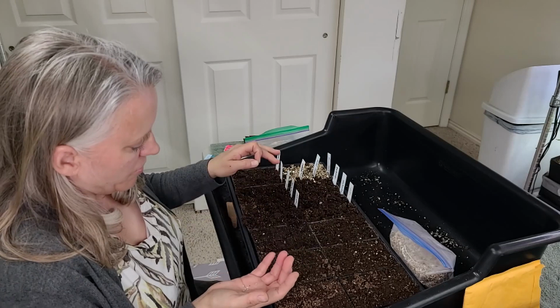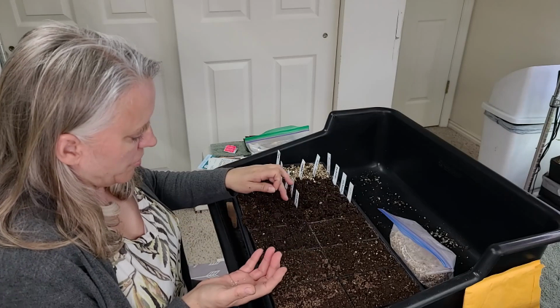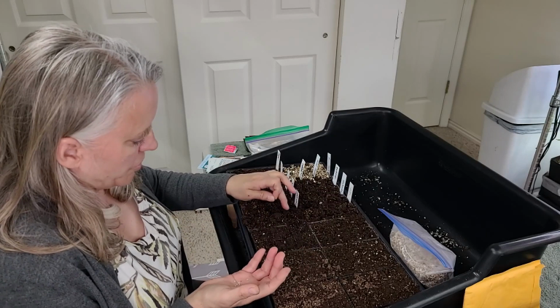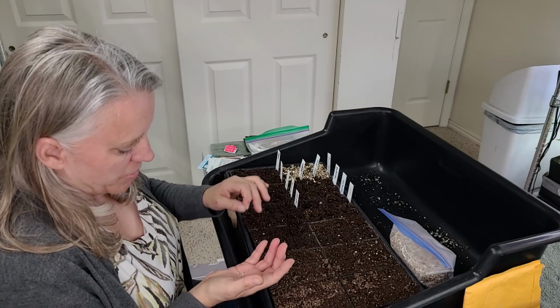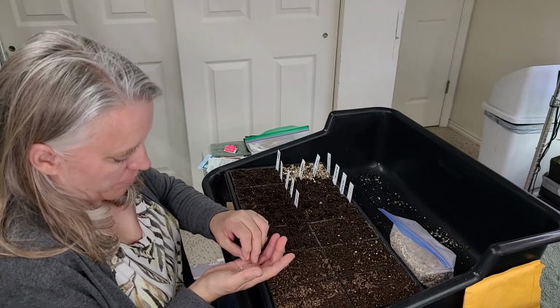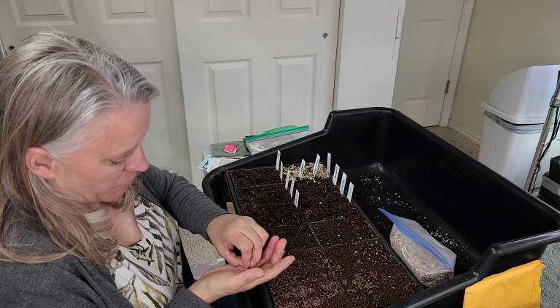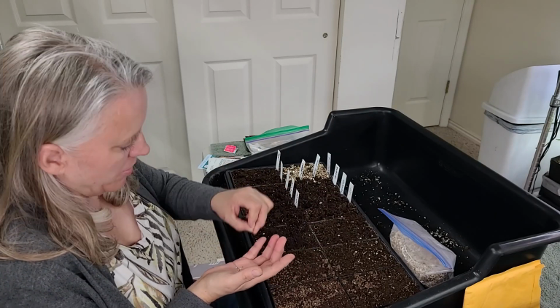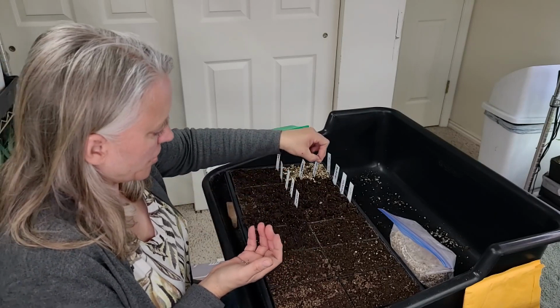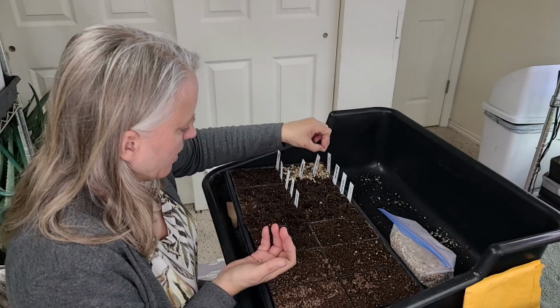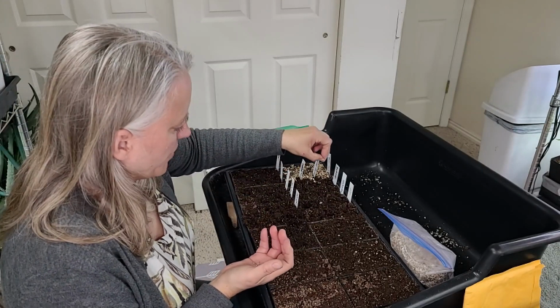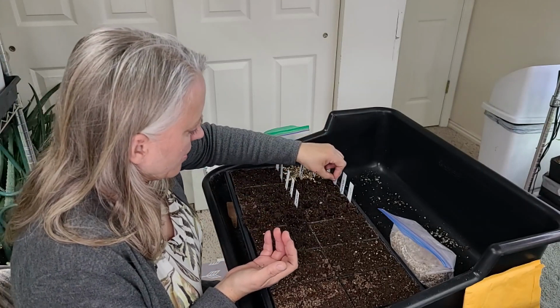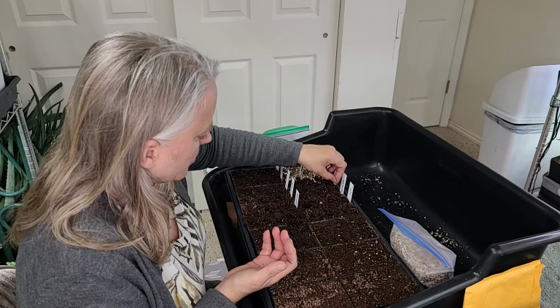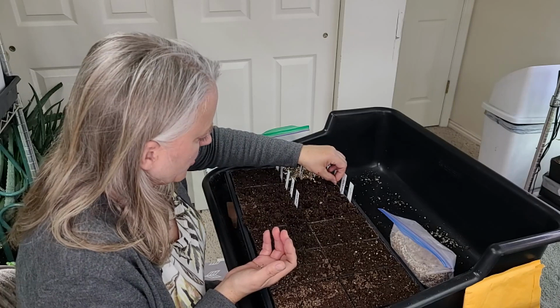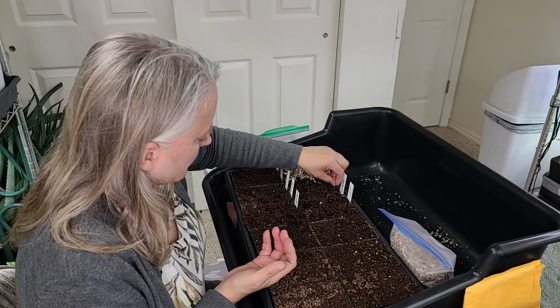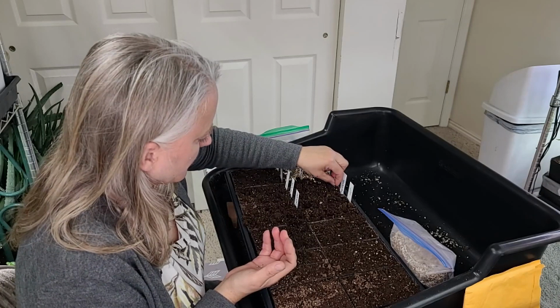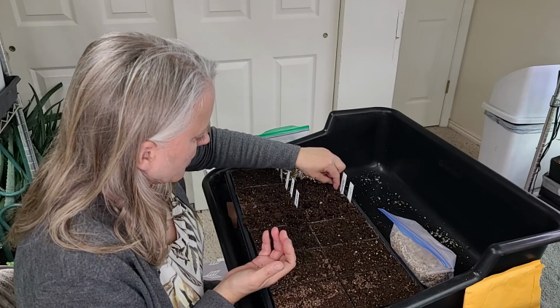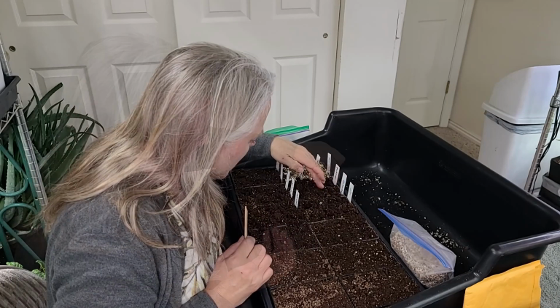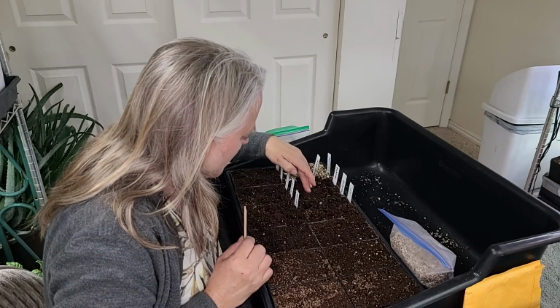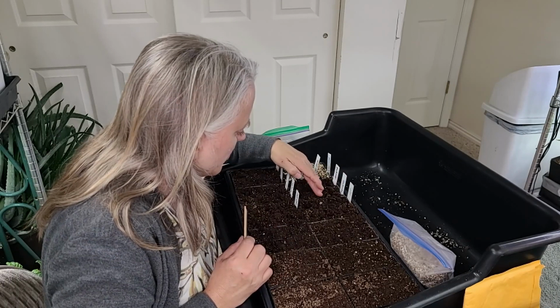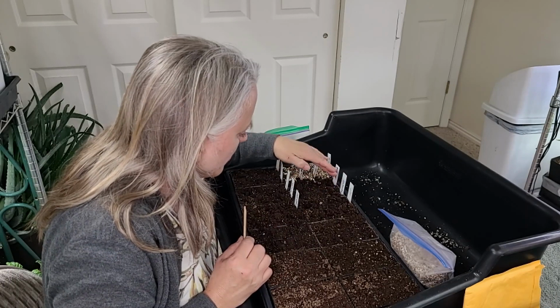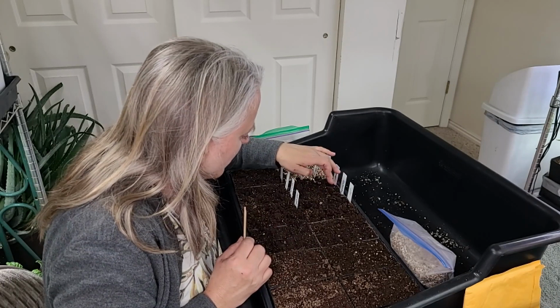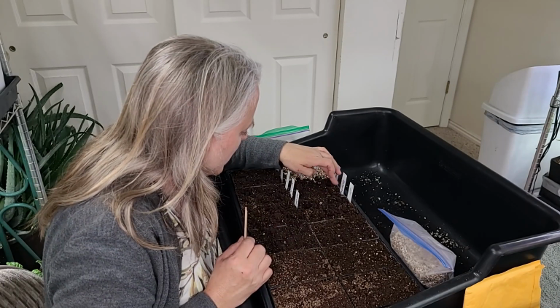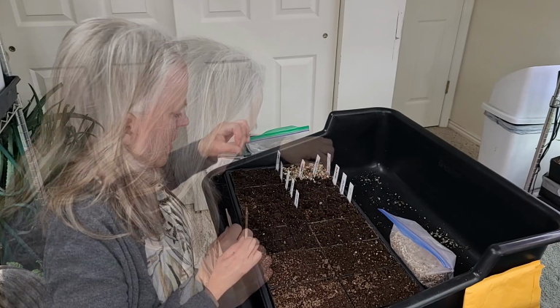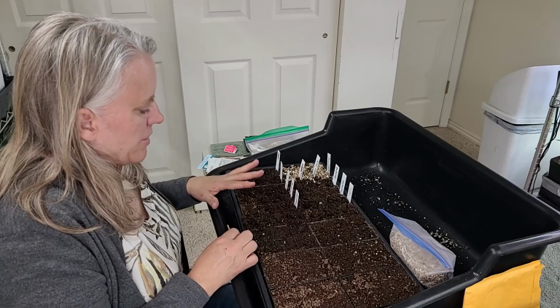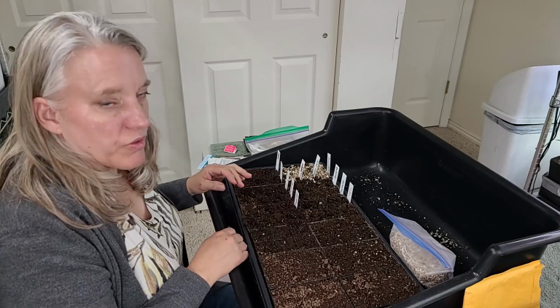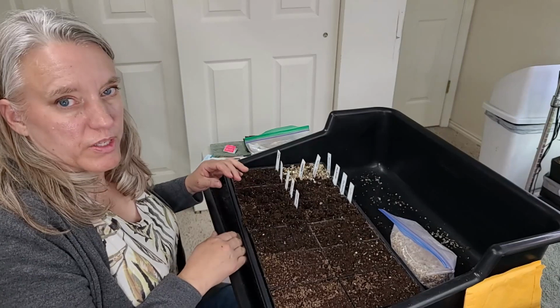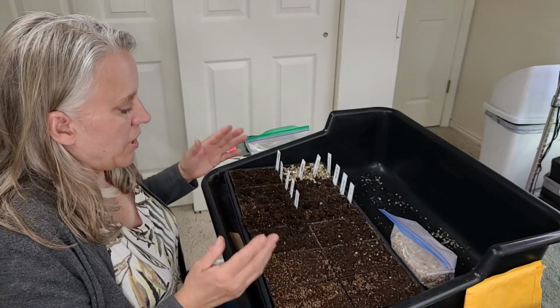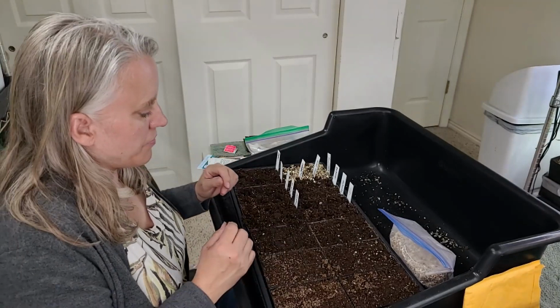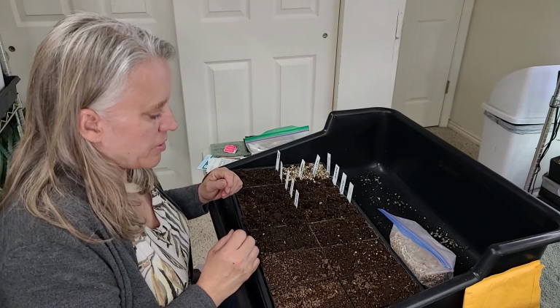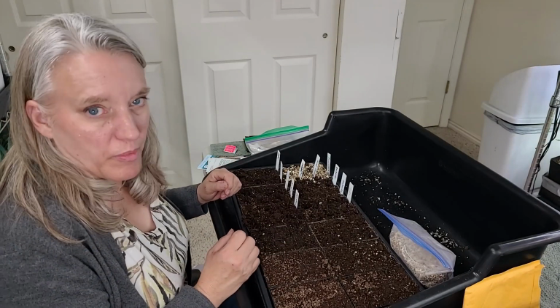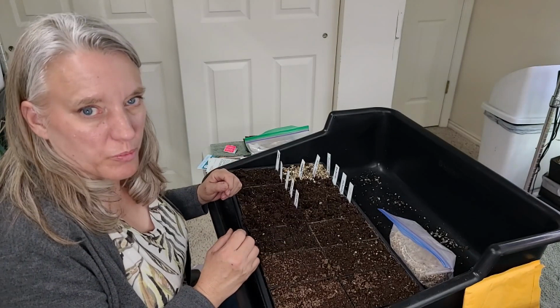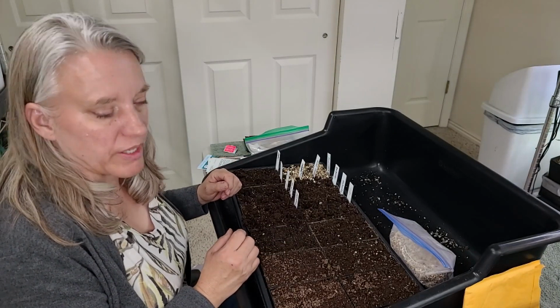I'm going to do two seeds in each spot to make sure I have germination, and I'll put them down a quarter of an inch. Since these are going in the smaller pots, I'll have to transplant them up to bigger pots later.